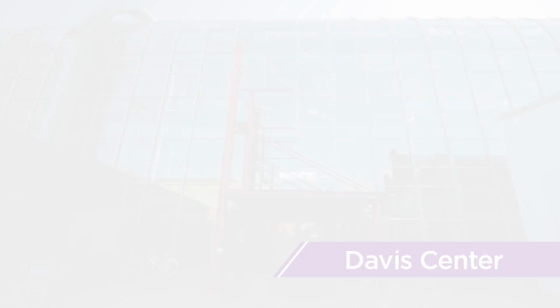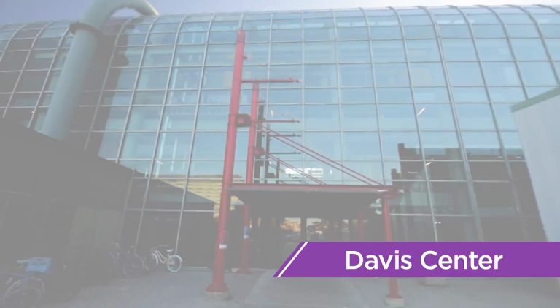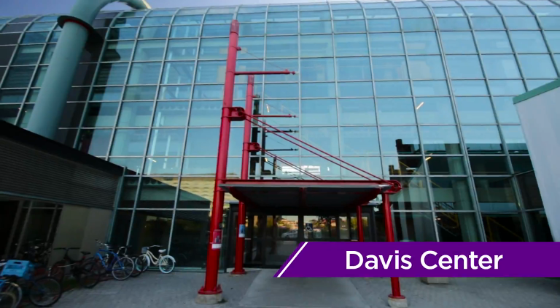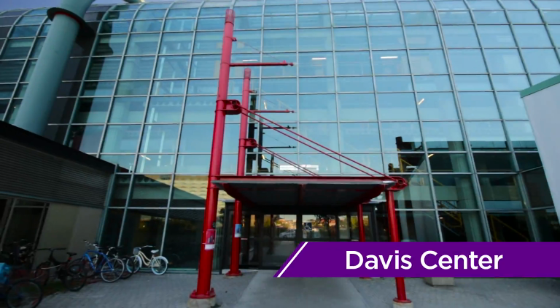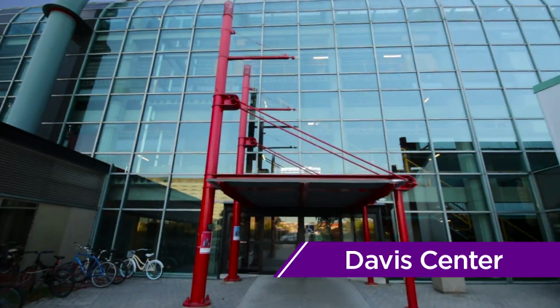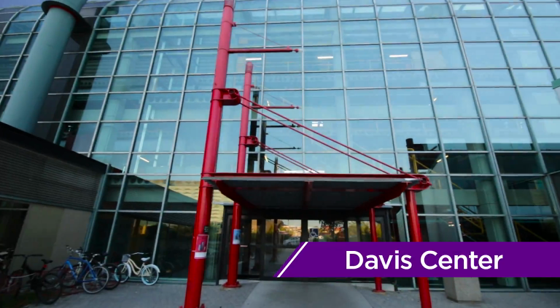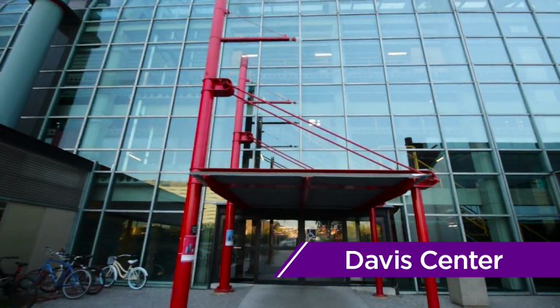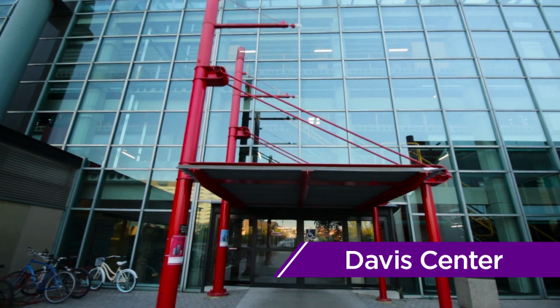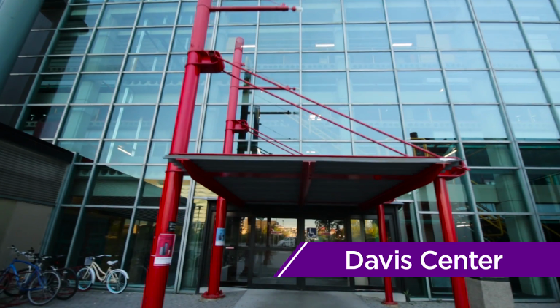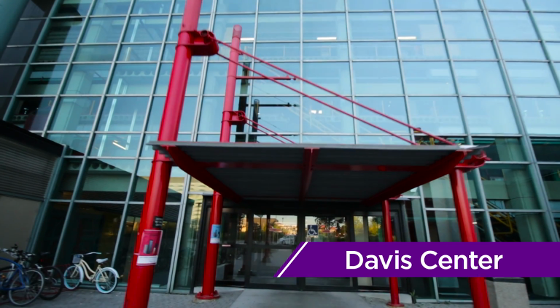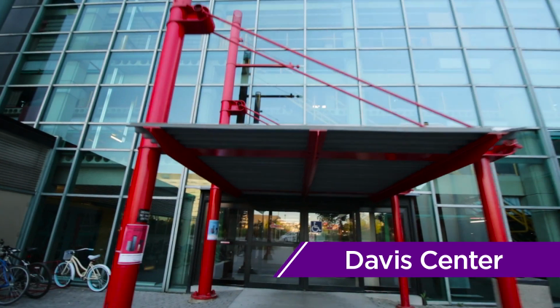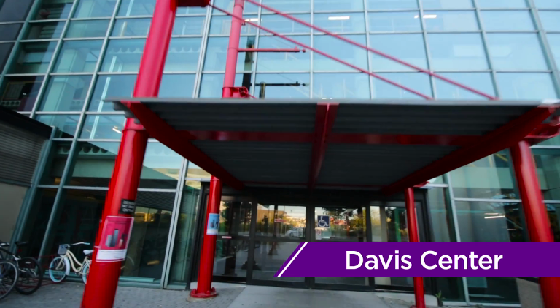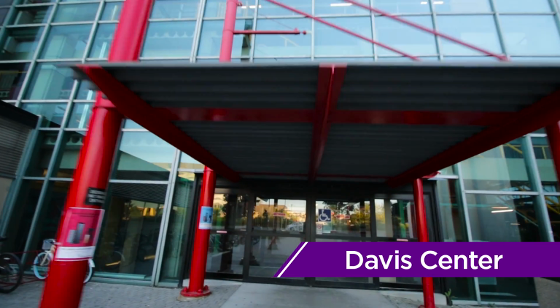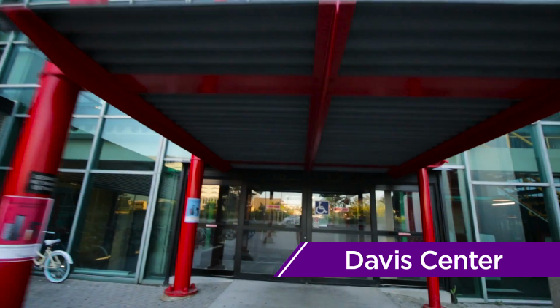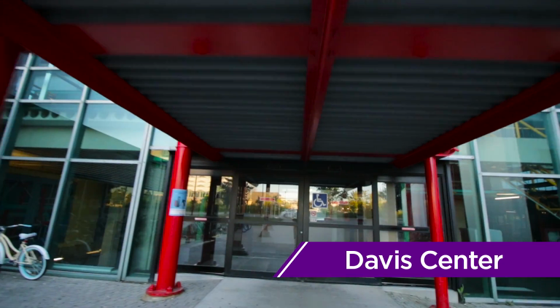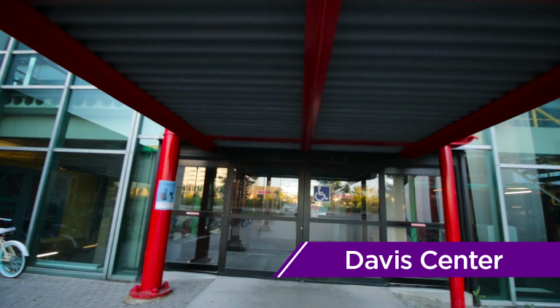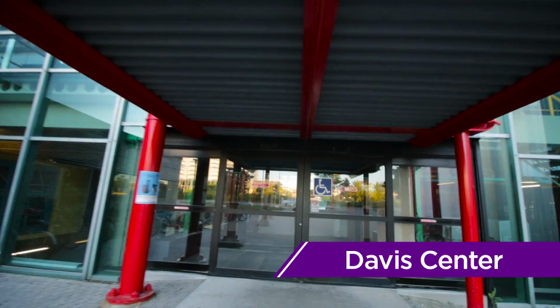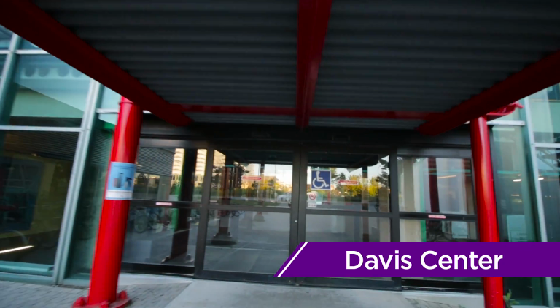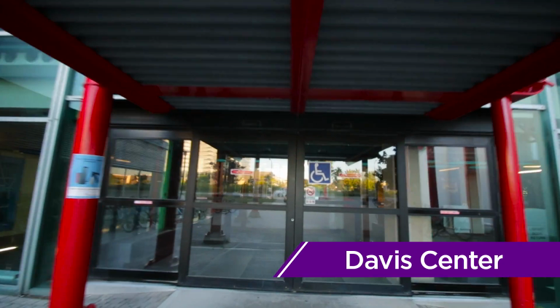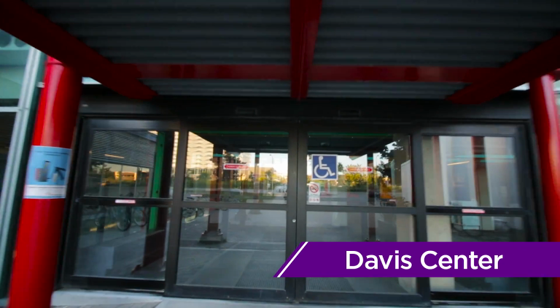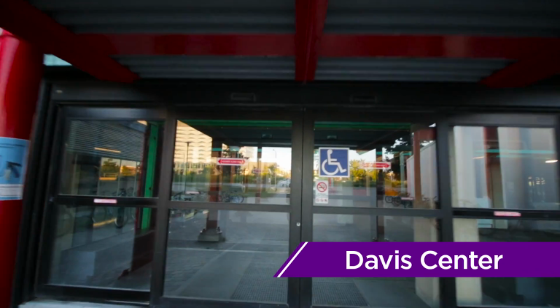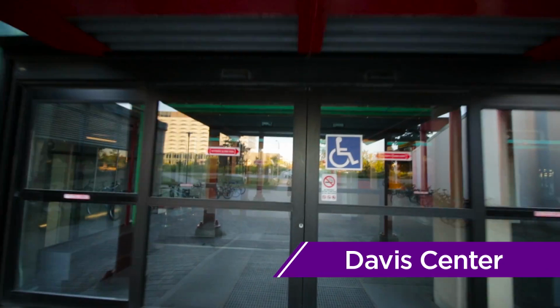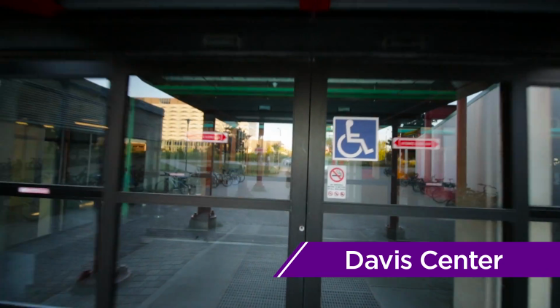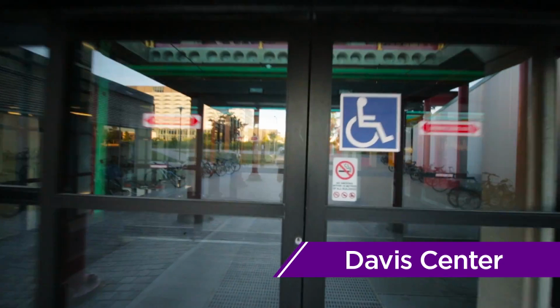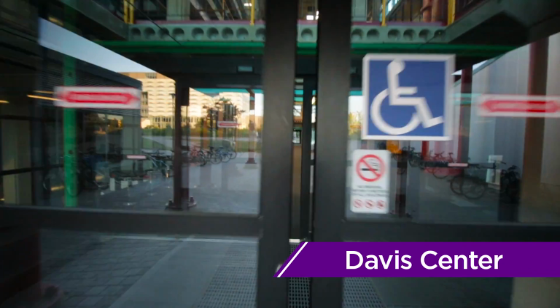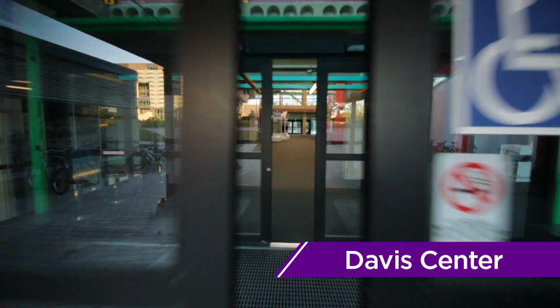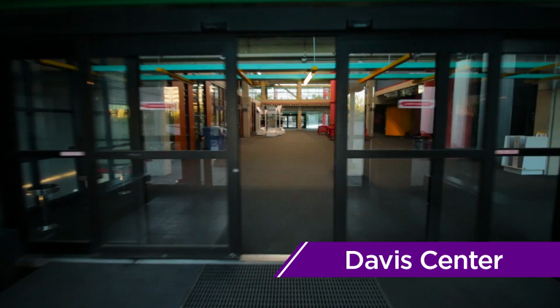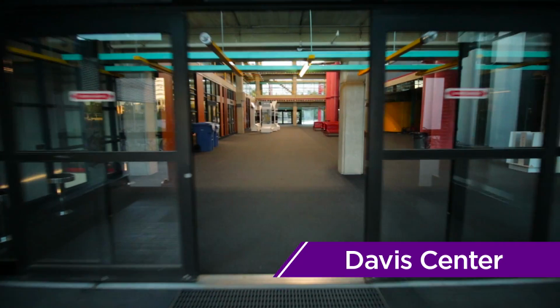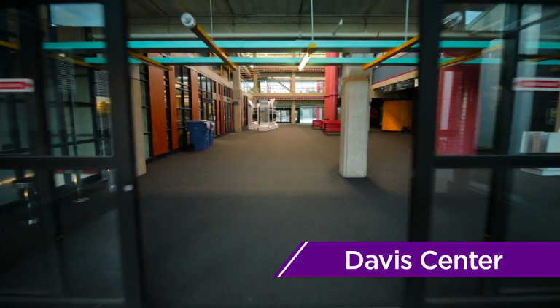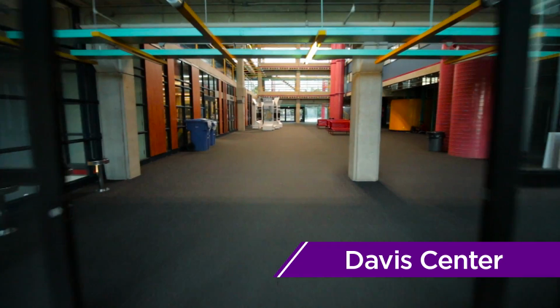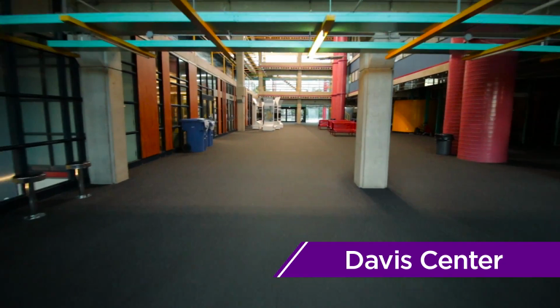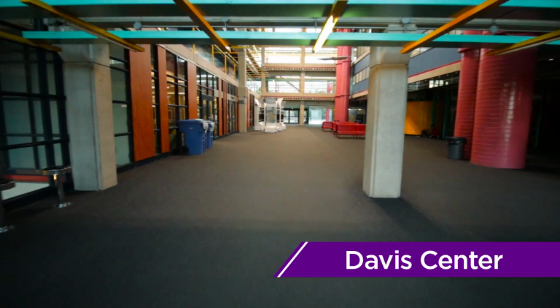Across from E5, you'll find the Davis Center, or DC for short. DC is home to one of the two libraries on campus, as well as the Software Engineering department.